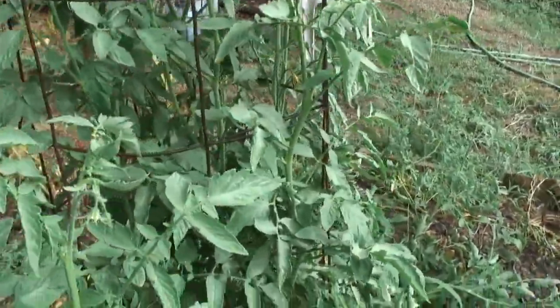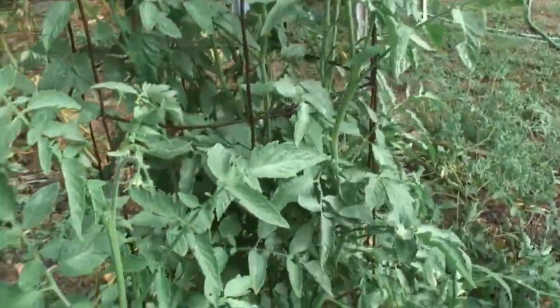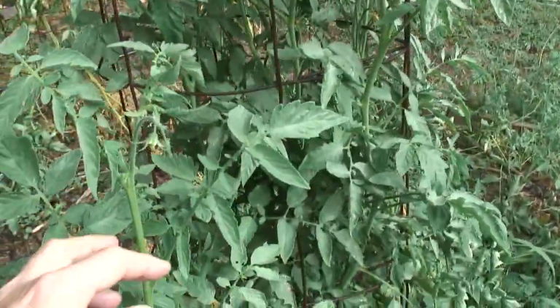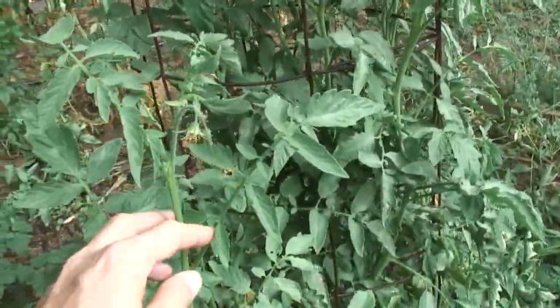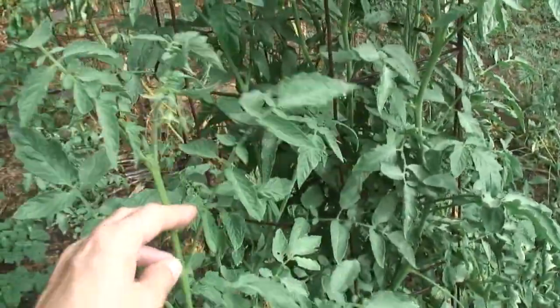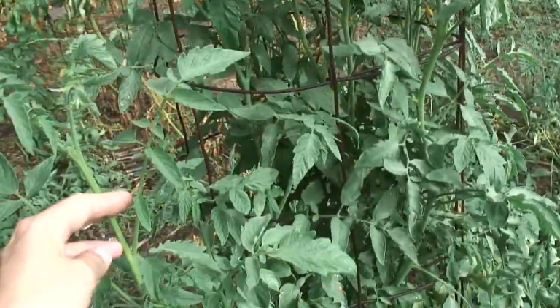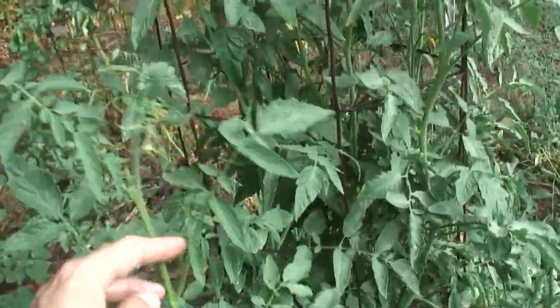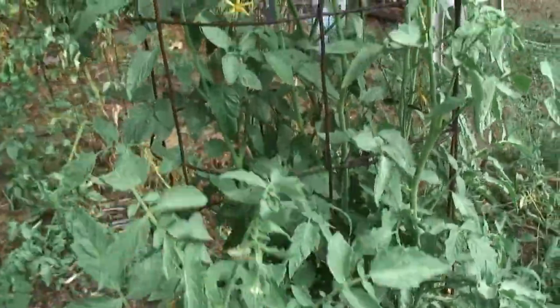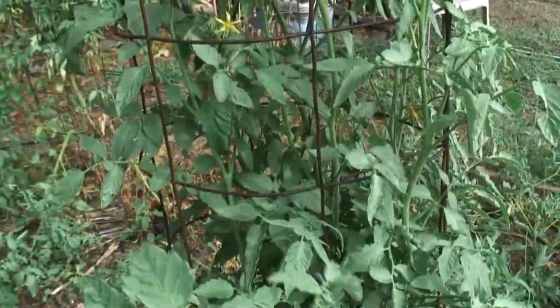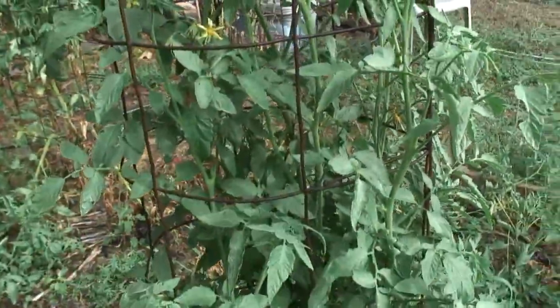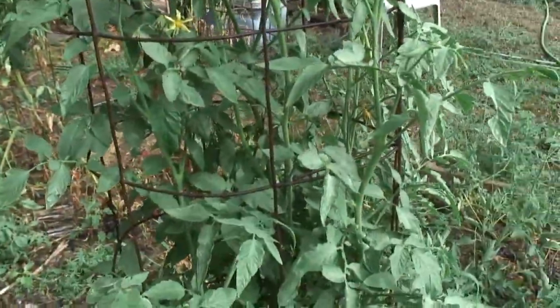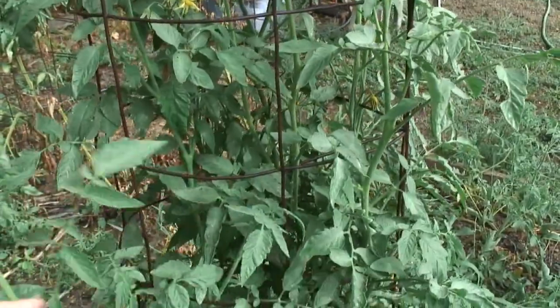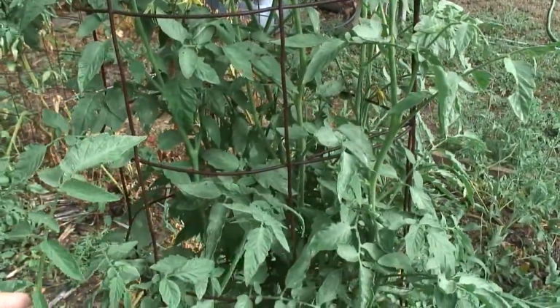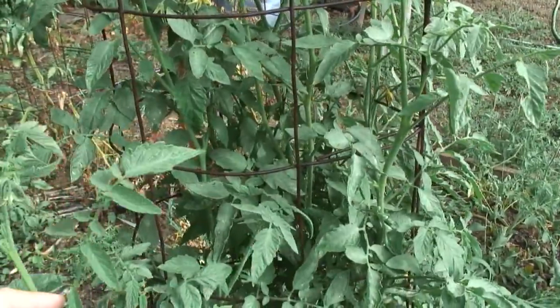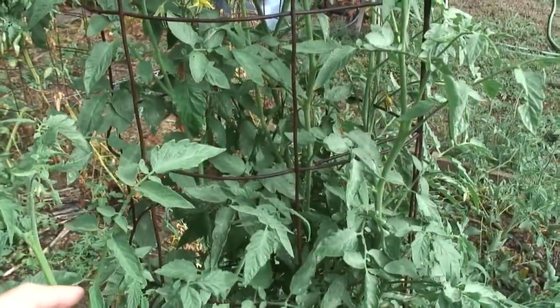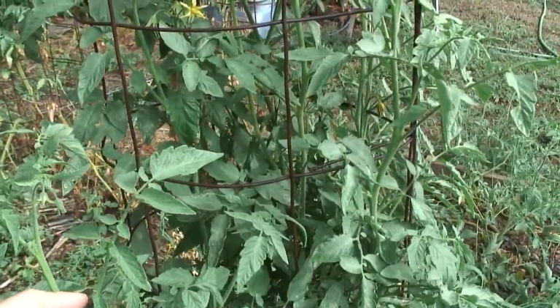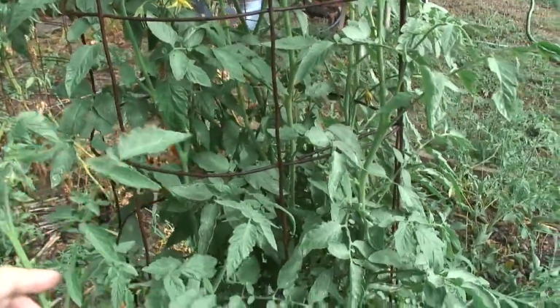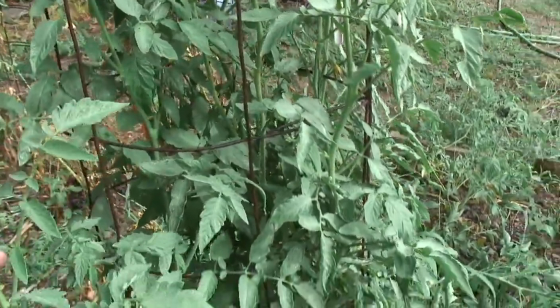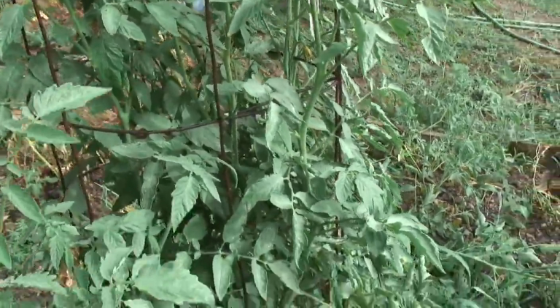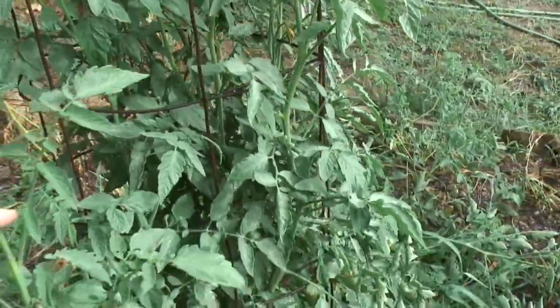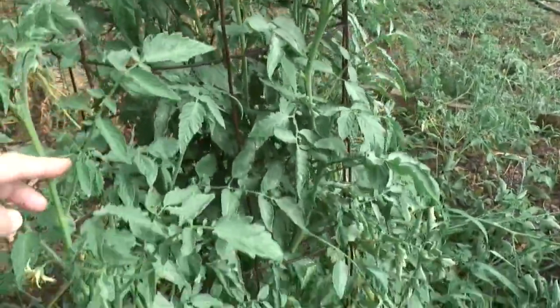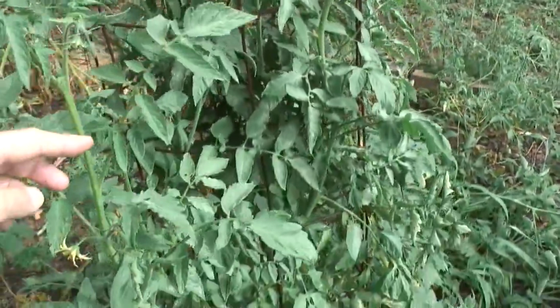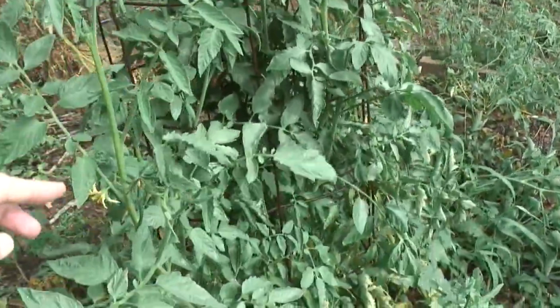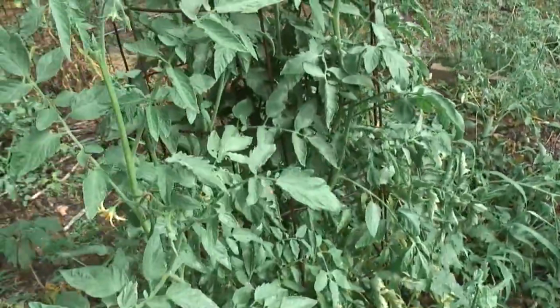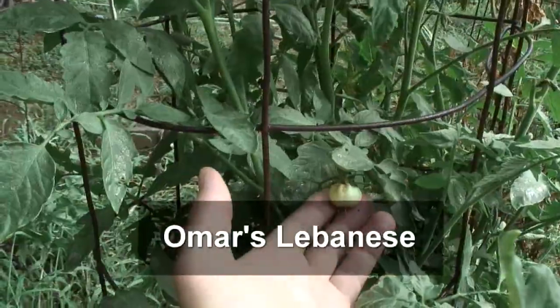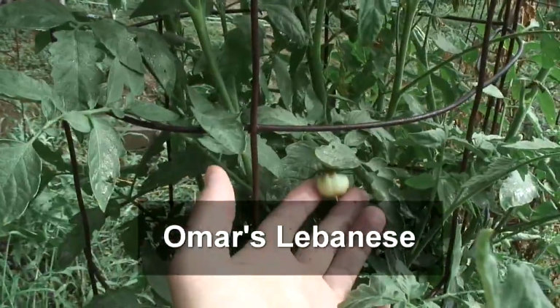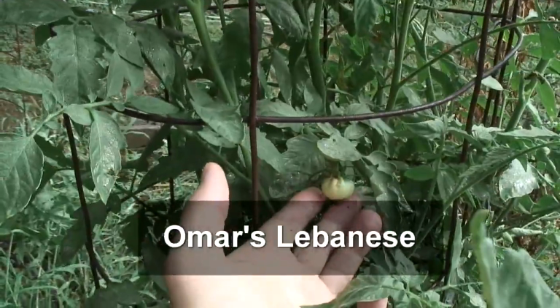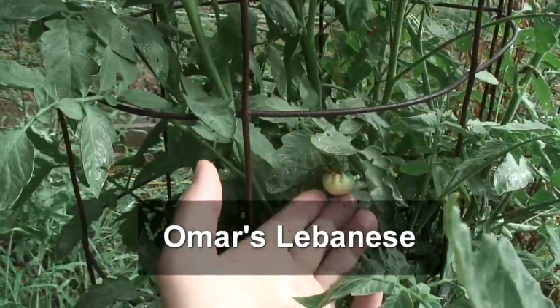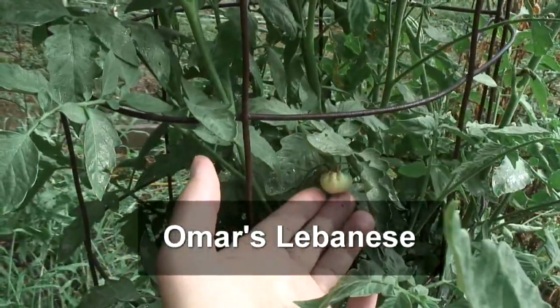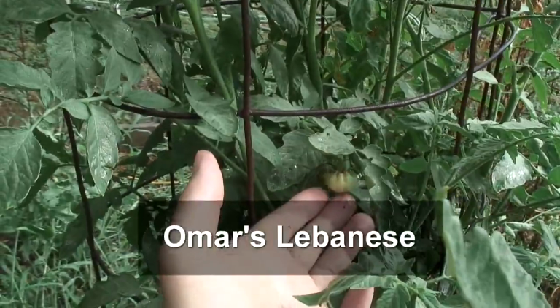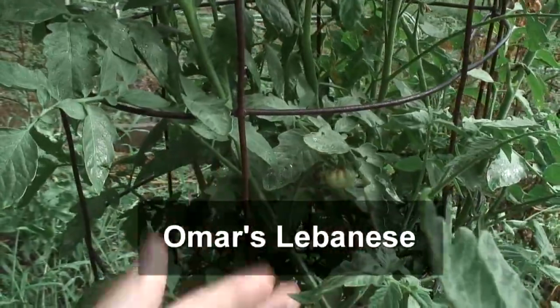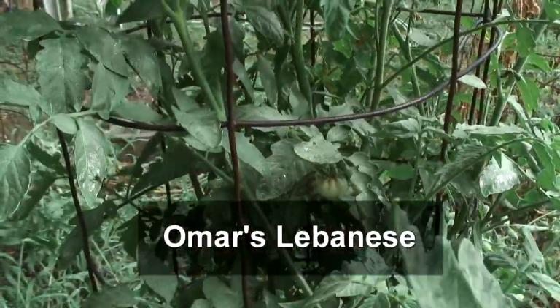Now this is probably one of my best plants. I still have never tasted the tomatoes from this plant. It's called Omar's Lebanese.